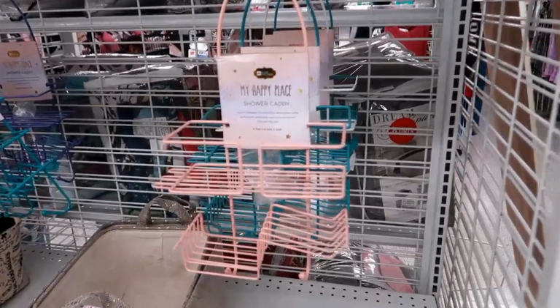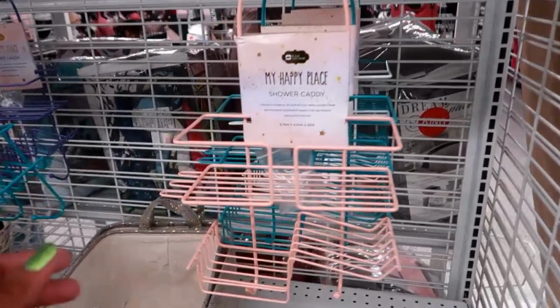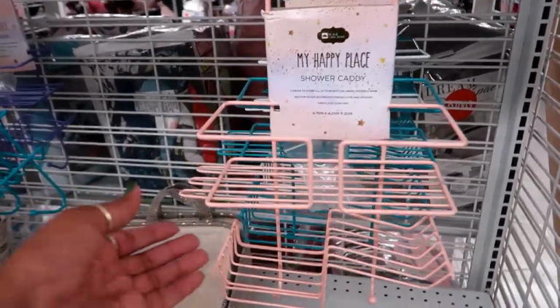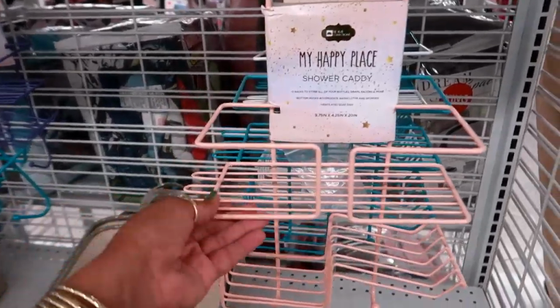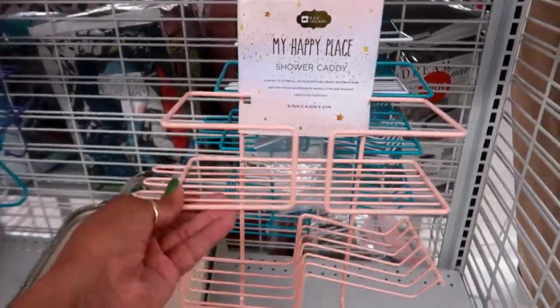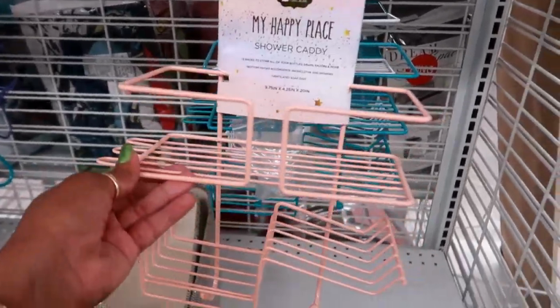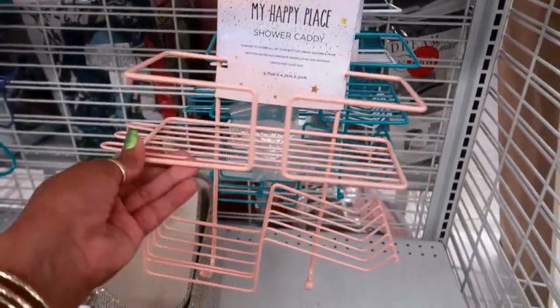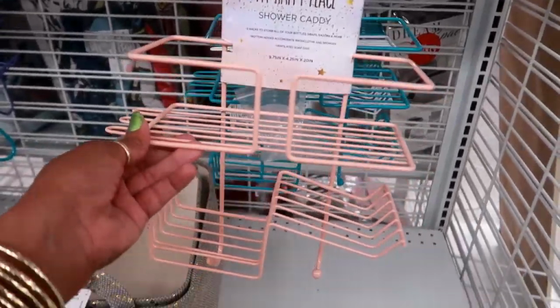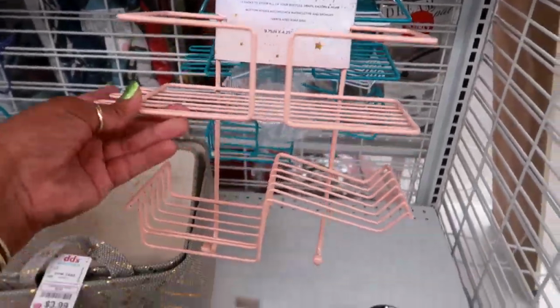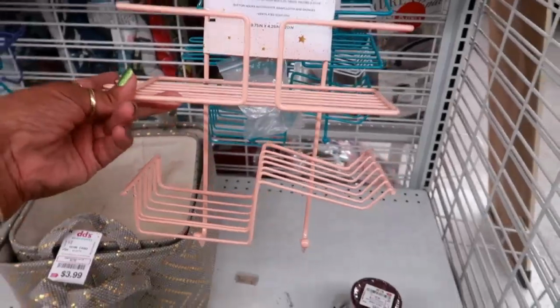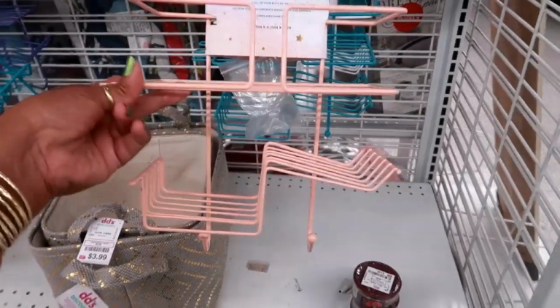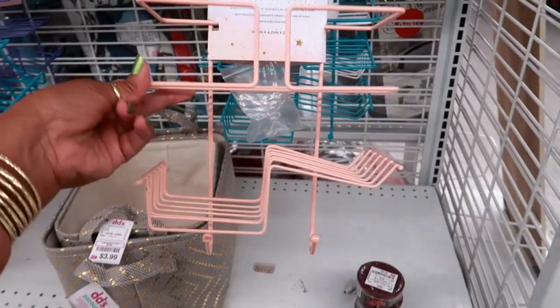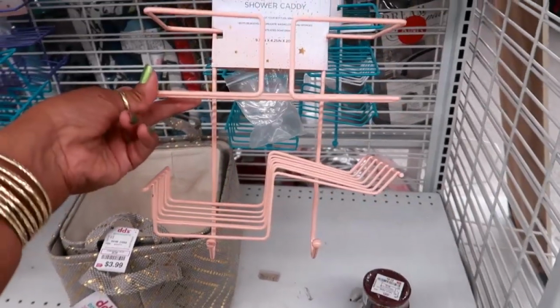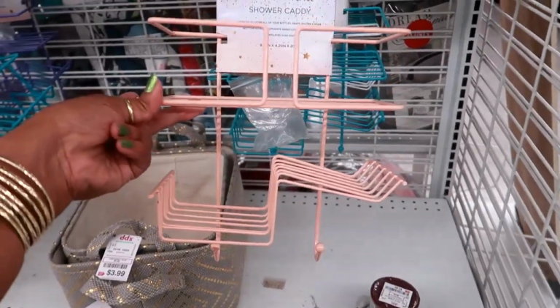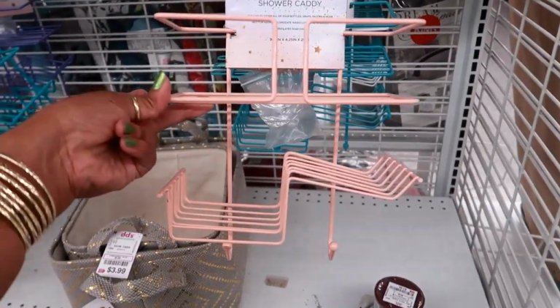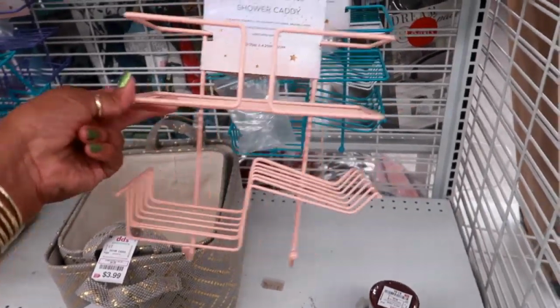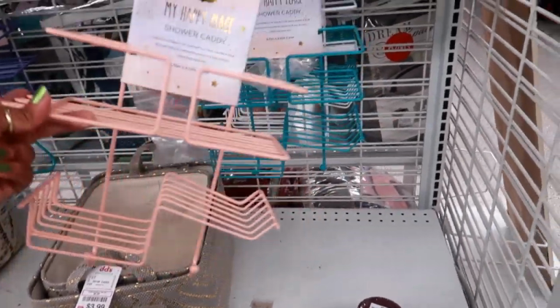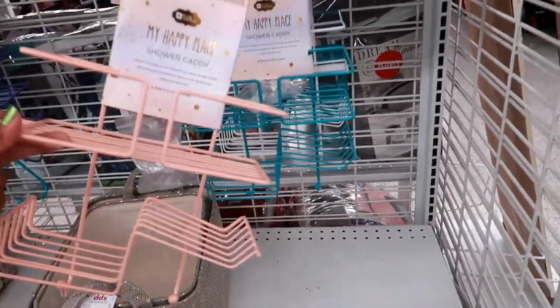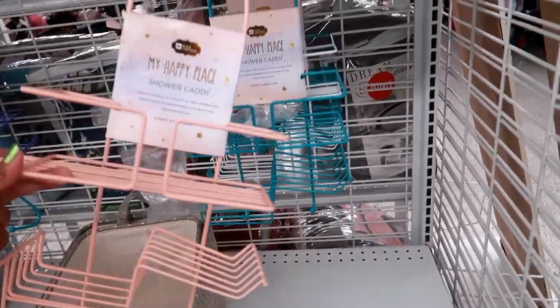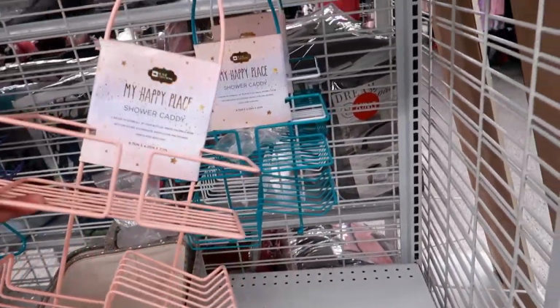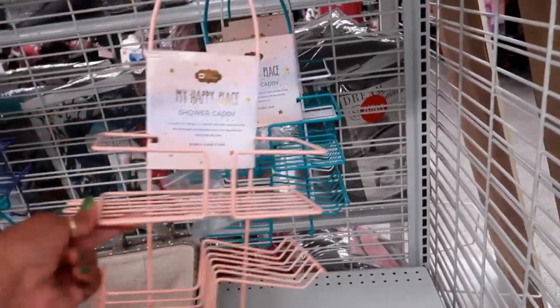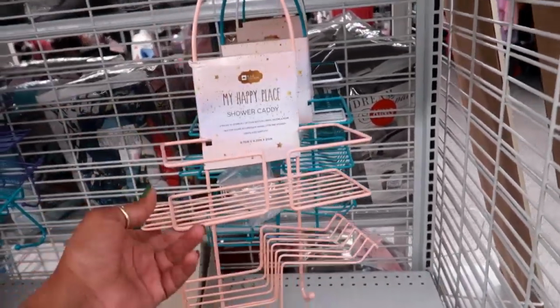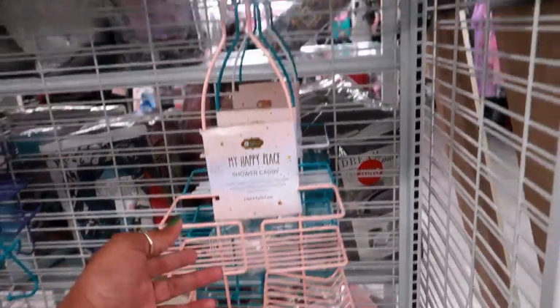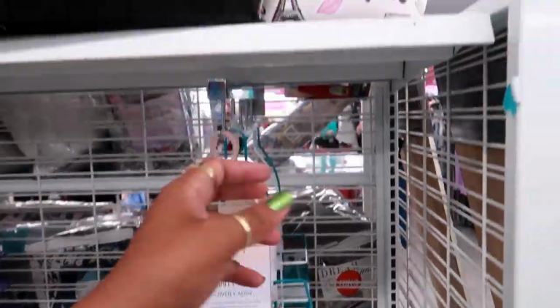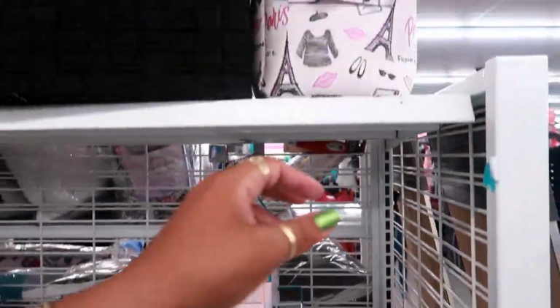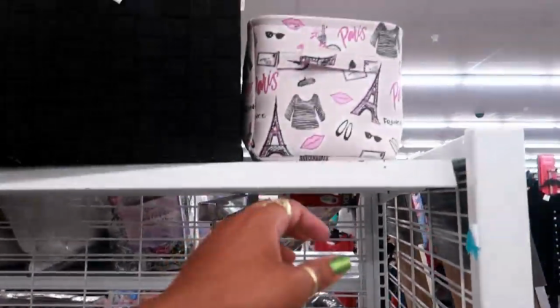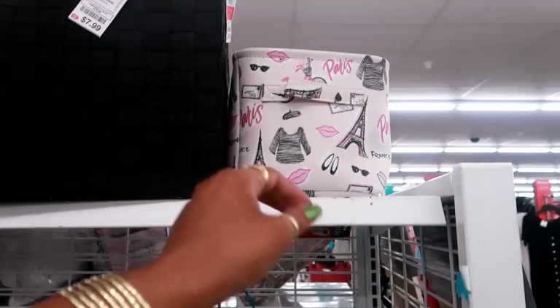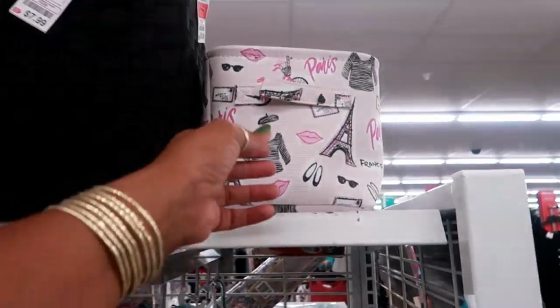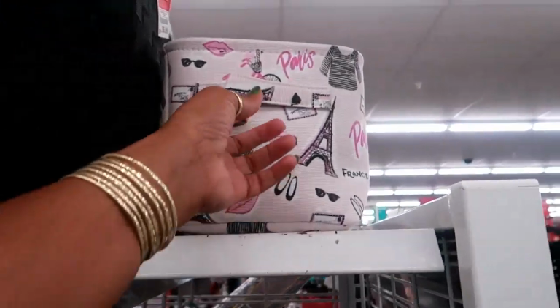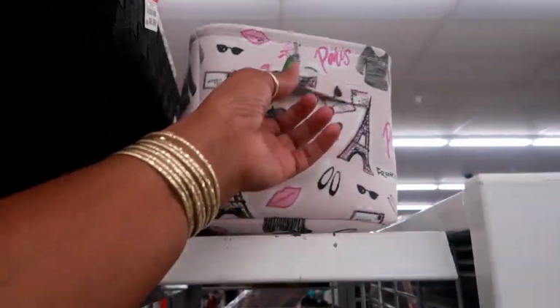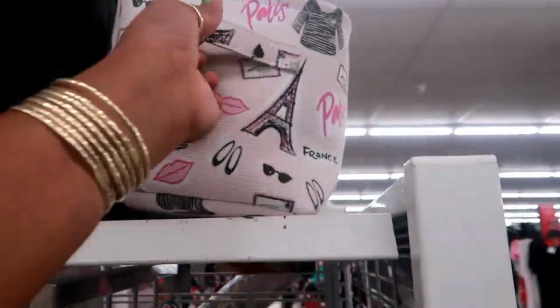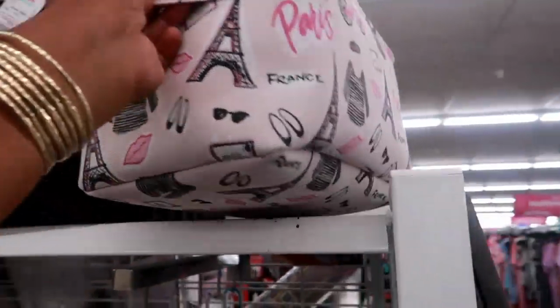This is a shower caddy — I like the way it's shaped, it's different. They've got turquoise and a white one back there. I'm going to get out of DD's for now.